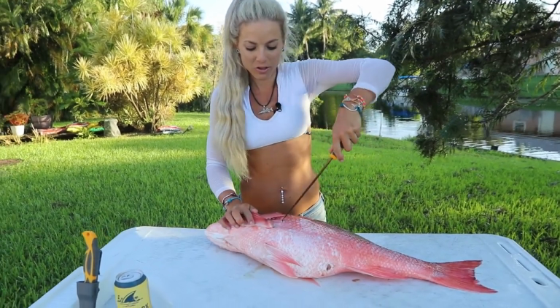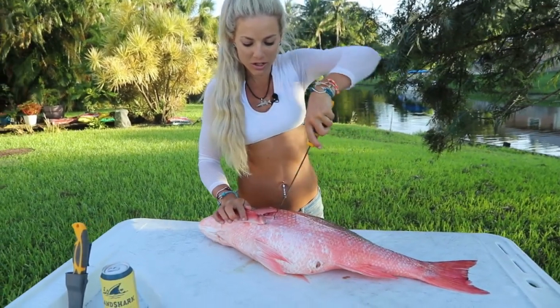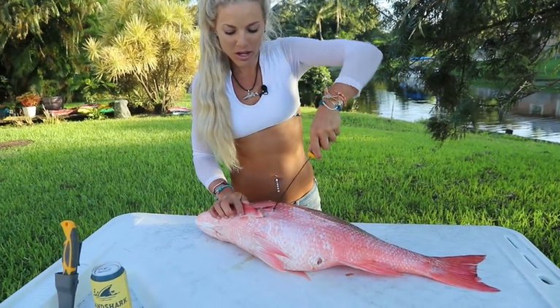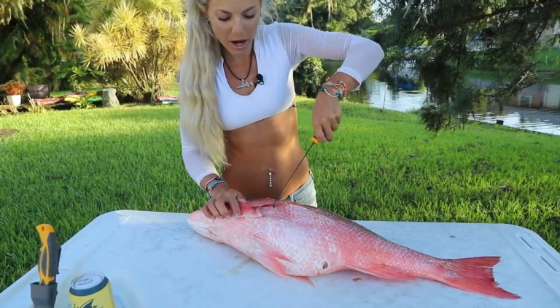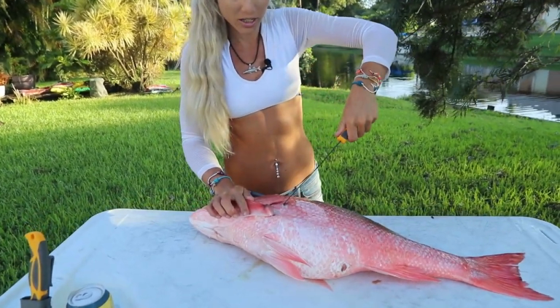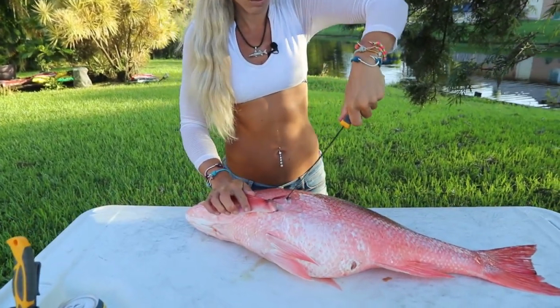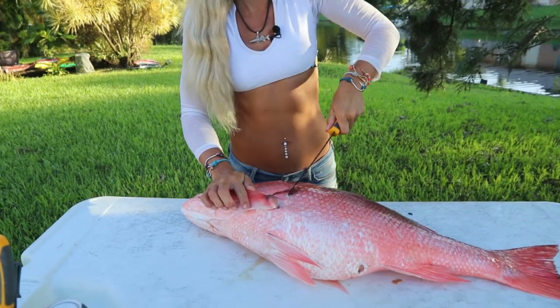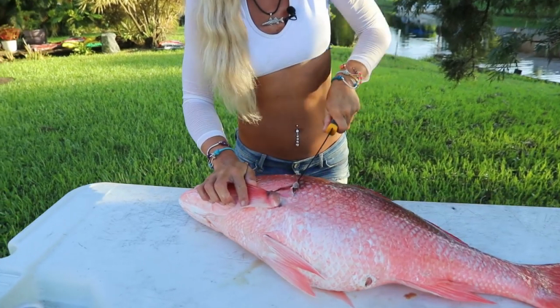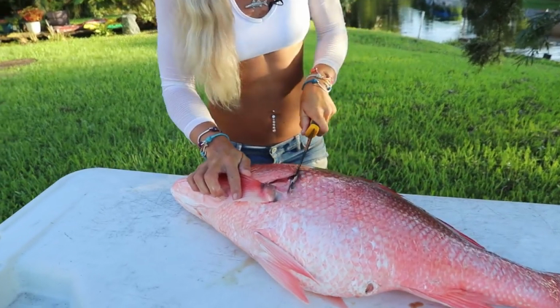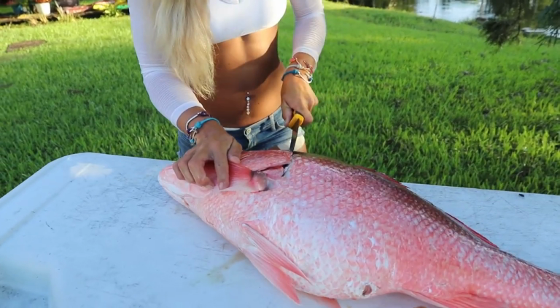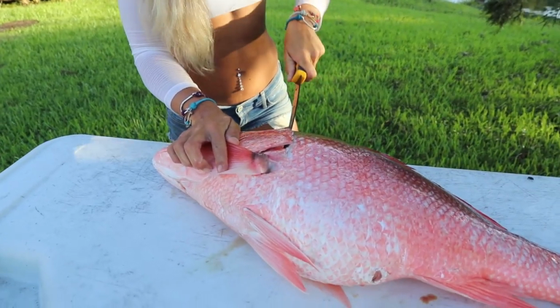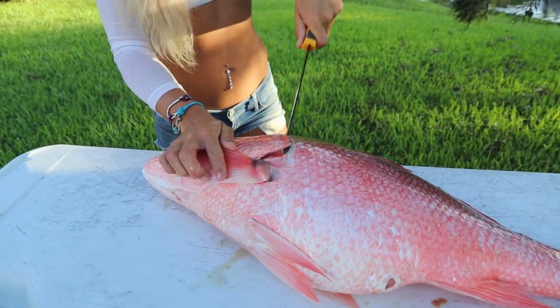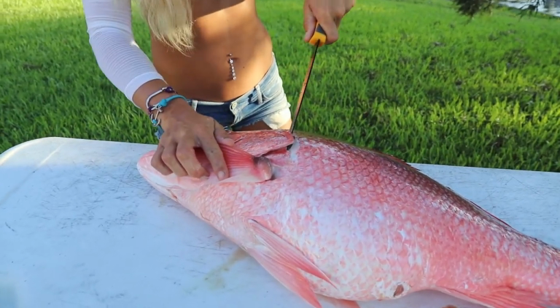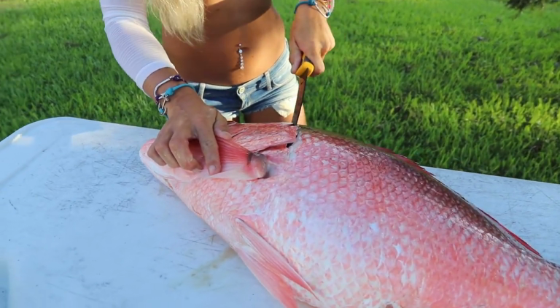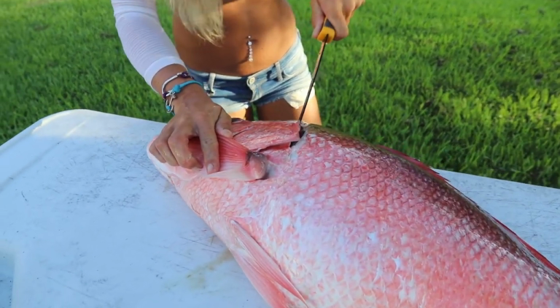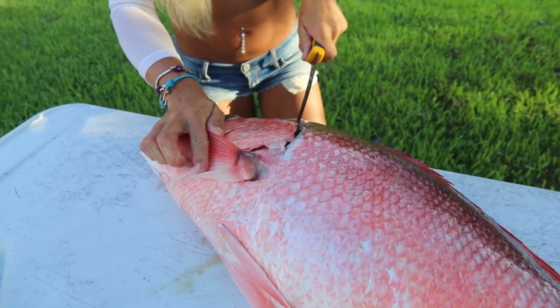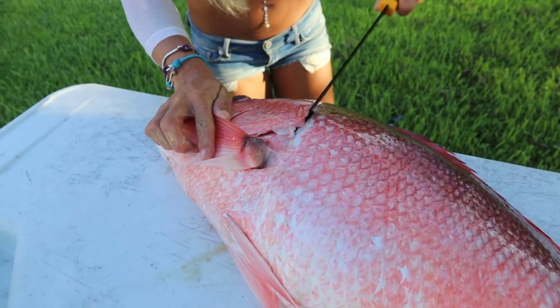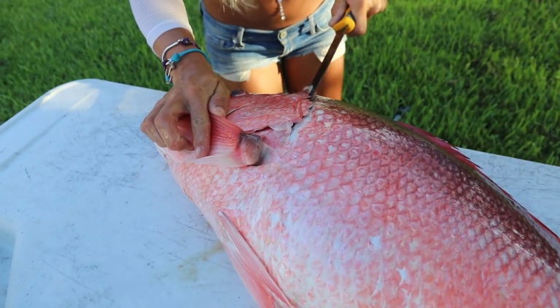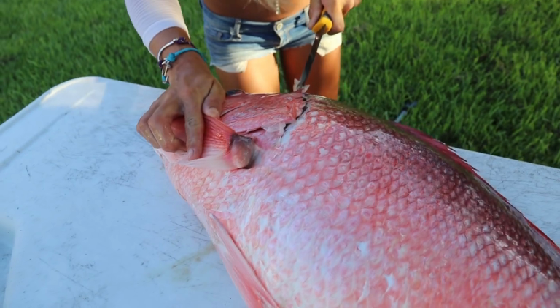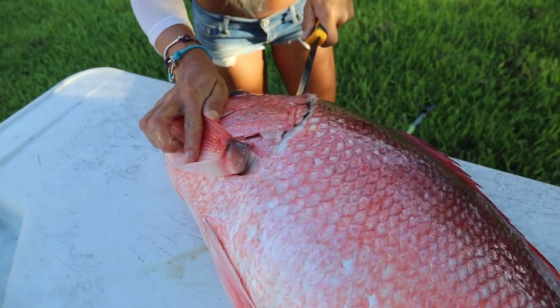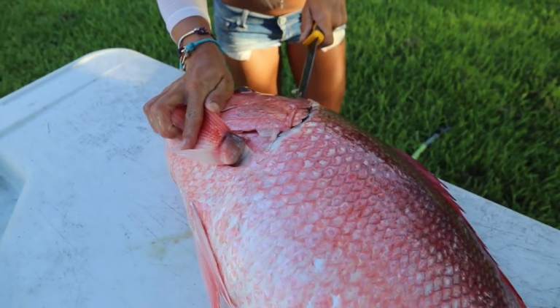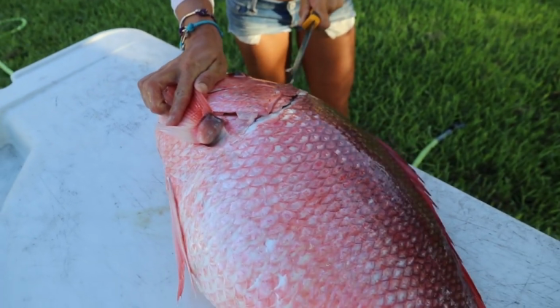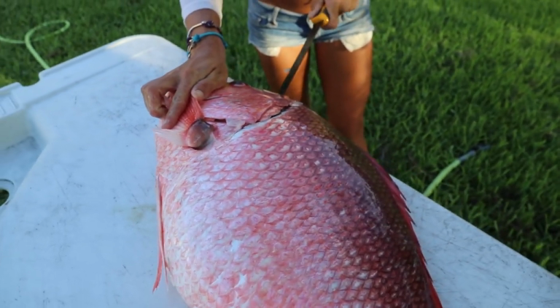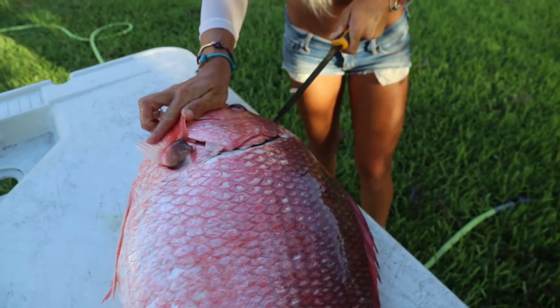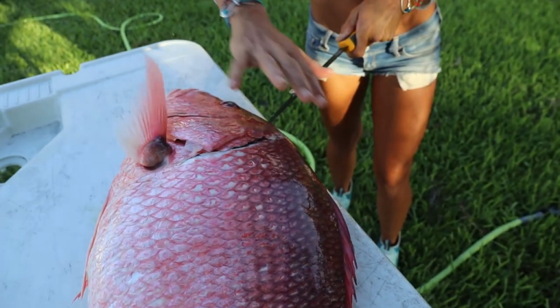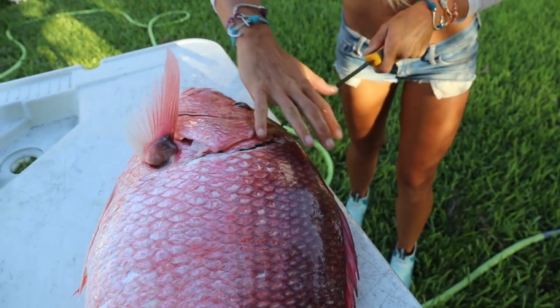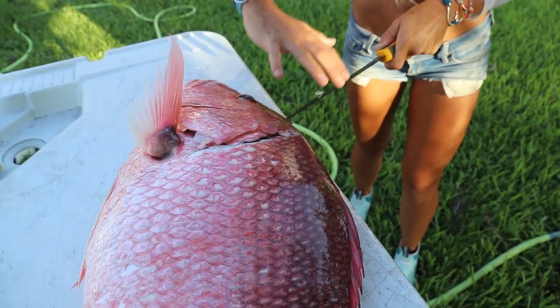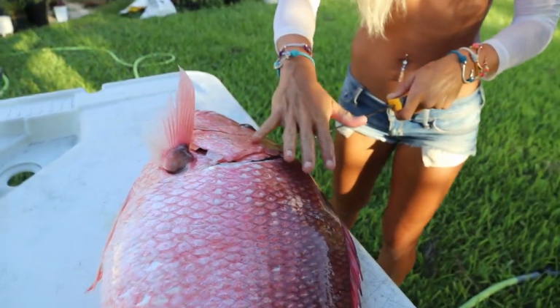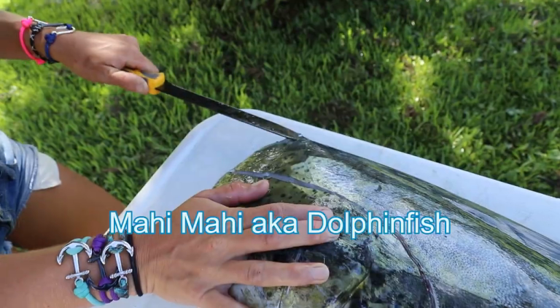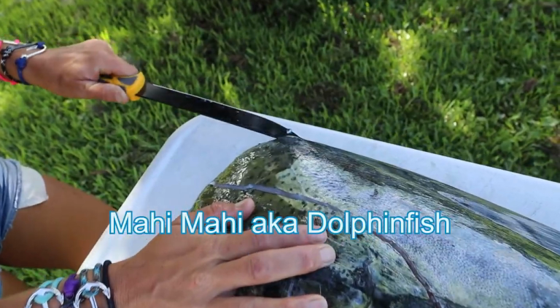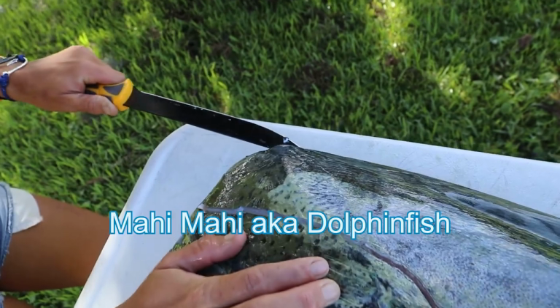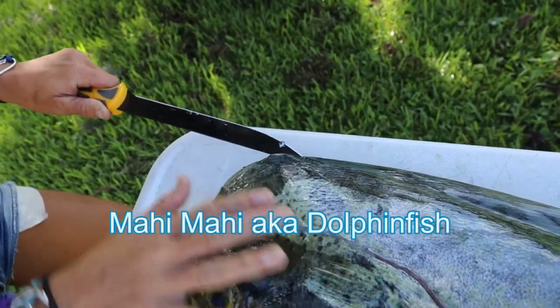First thing you want to do is penetrate the fish, because they've got really tough scales. Just made a cut right there, and you really want to cut up towards the head and angle it up there, because all fish have a lot of head meat, and a lot of people miss it if you cut straight across.